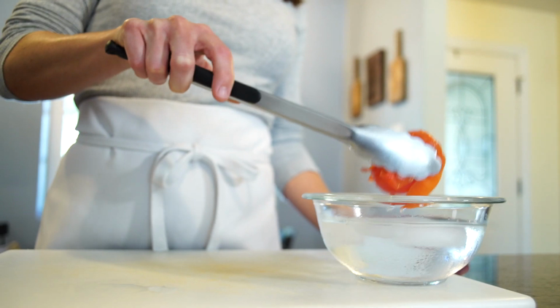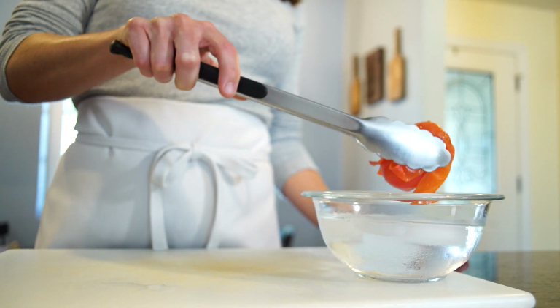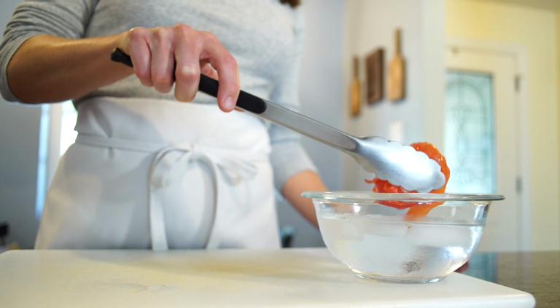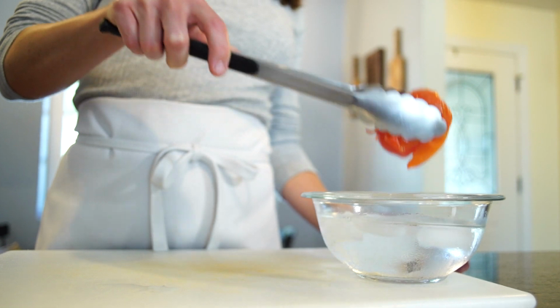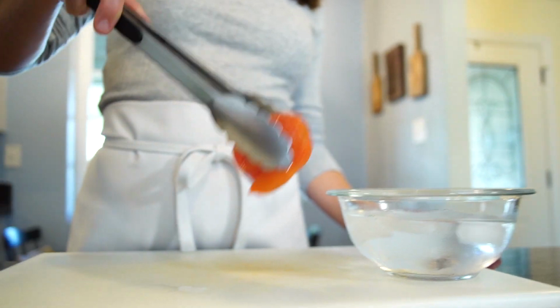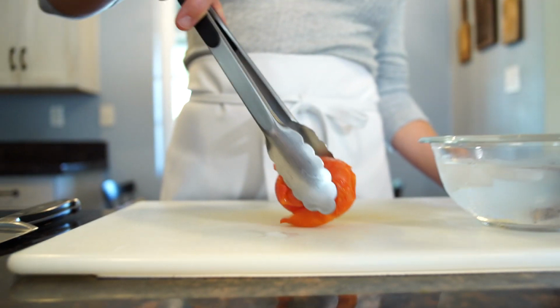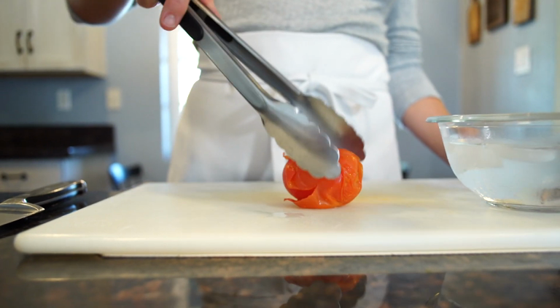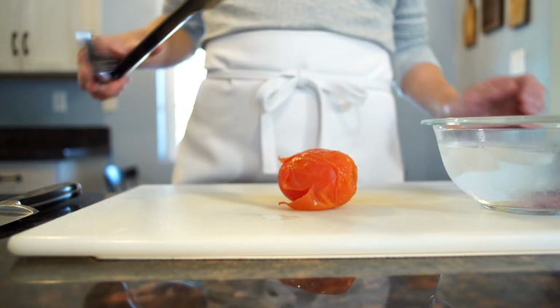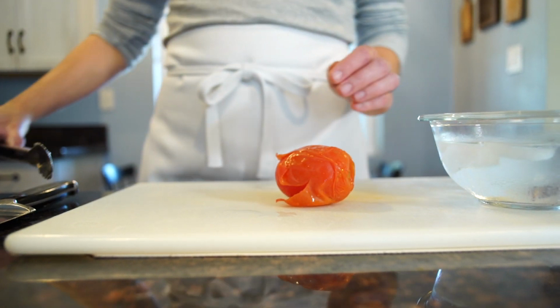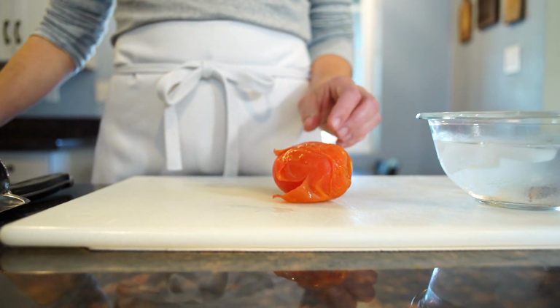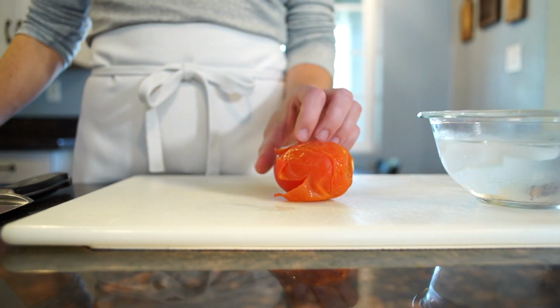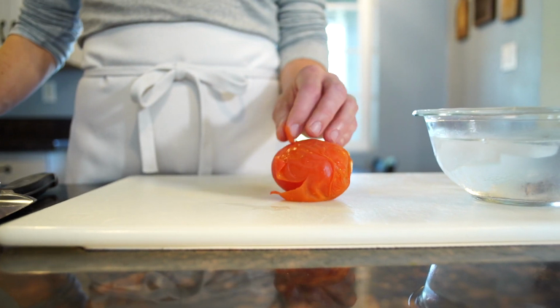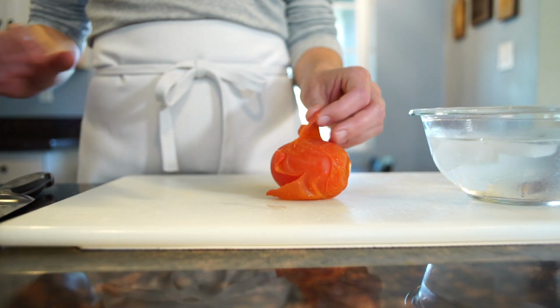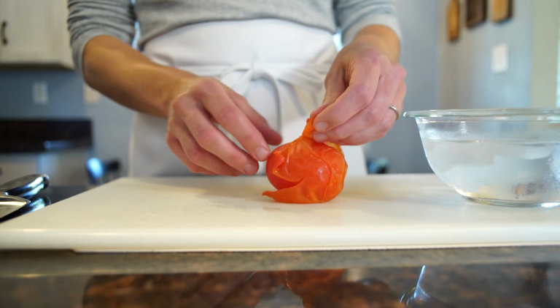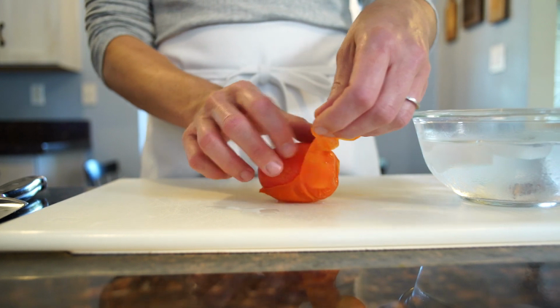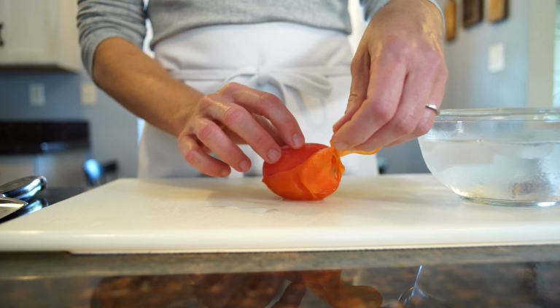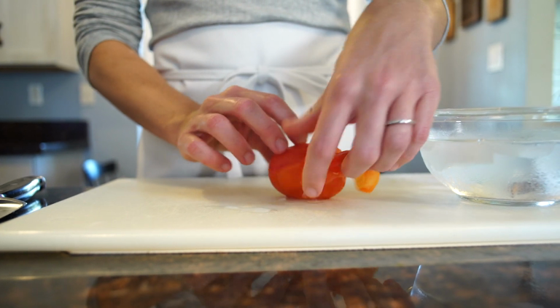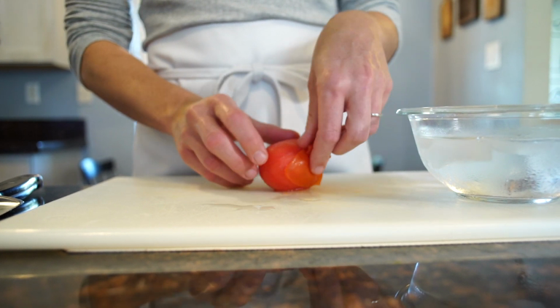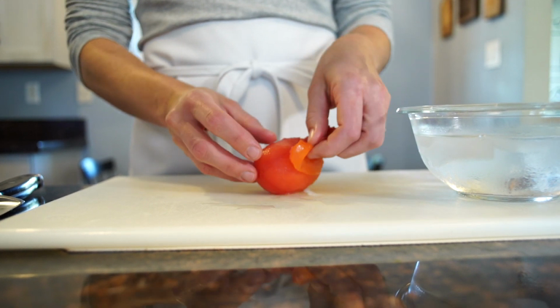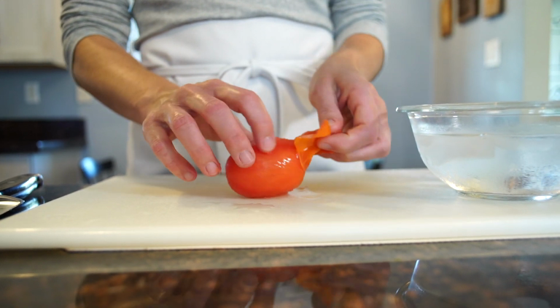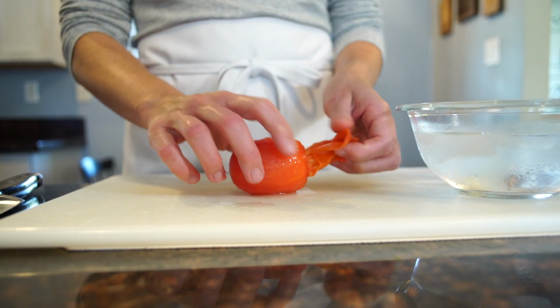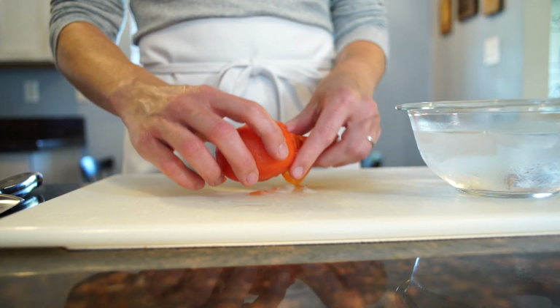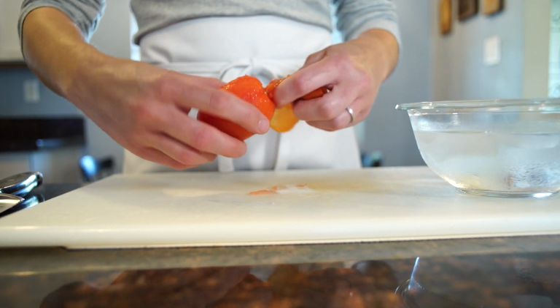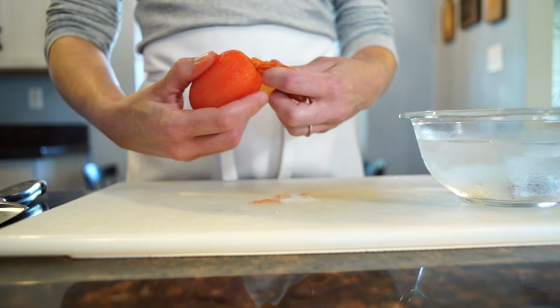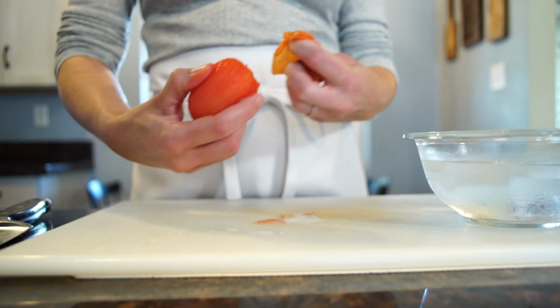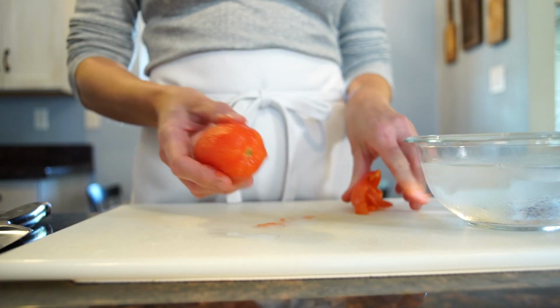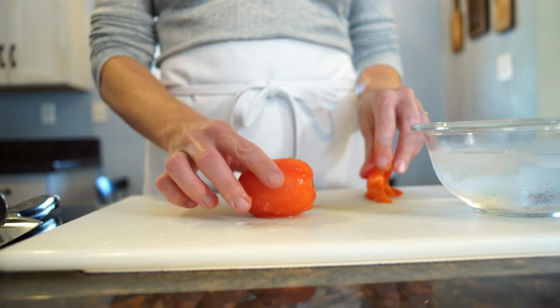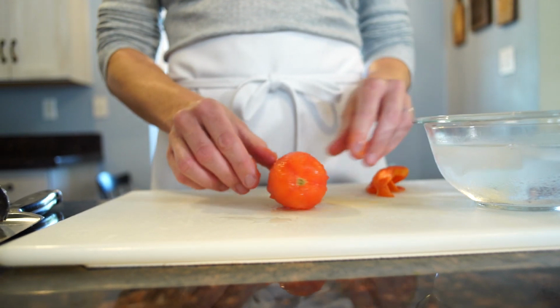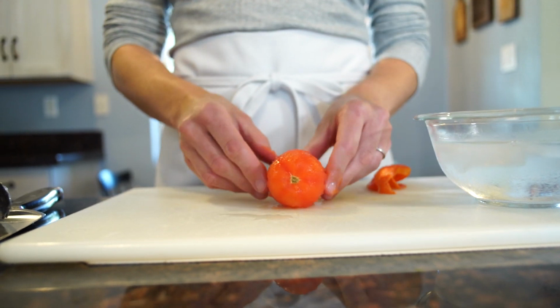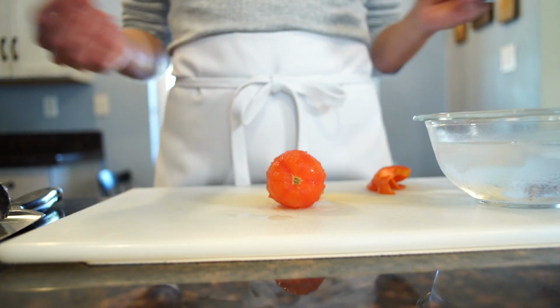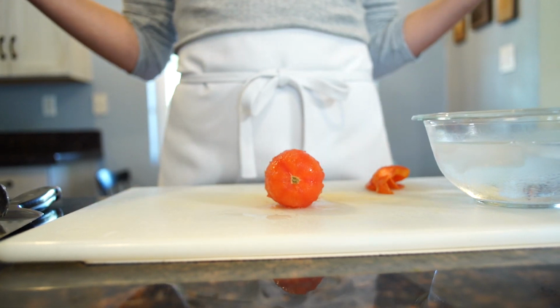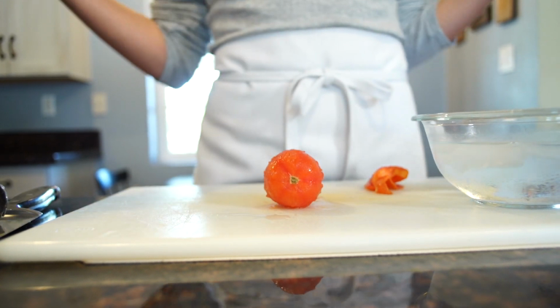You're going to remove your tomato from the ice bath, and this peel is already coming right off. See how easy that is? There's your peeled tomato, ready for your recipe.